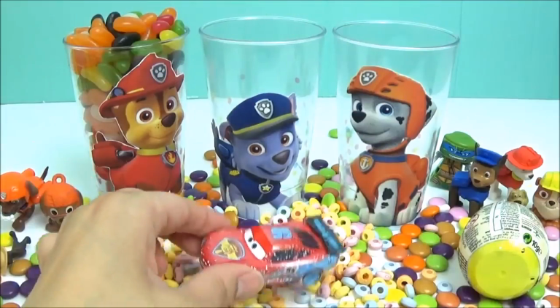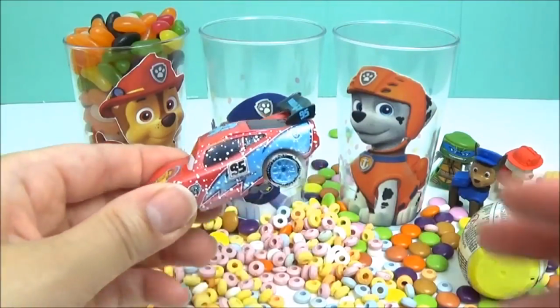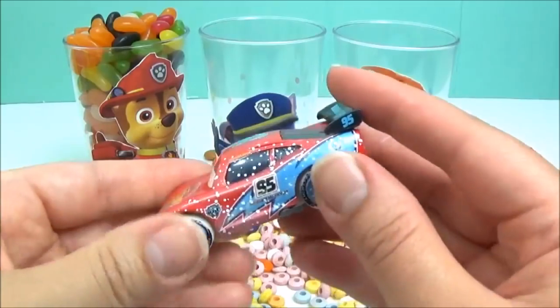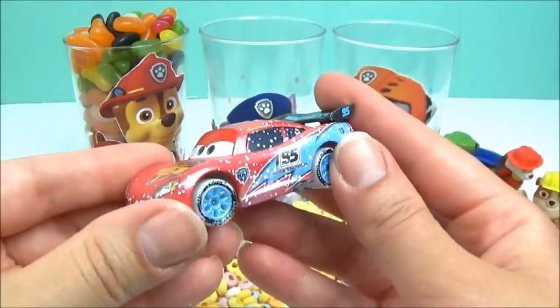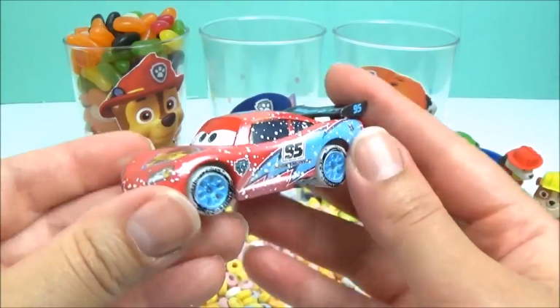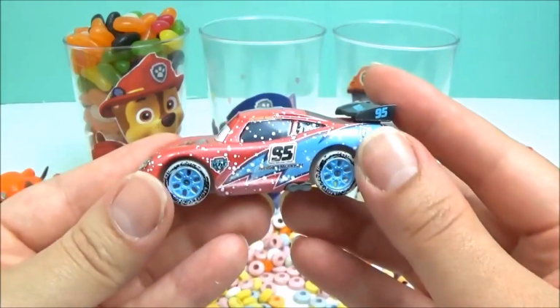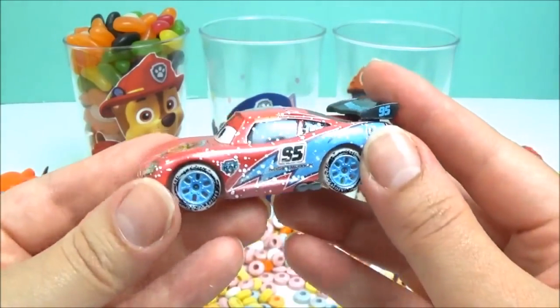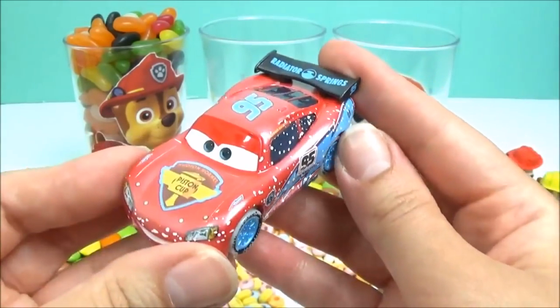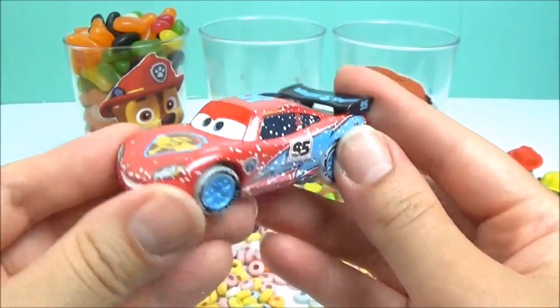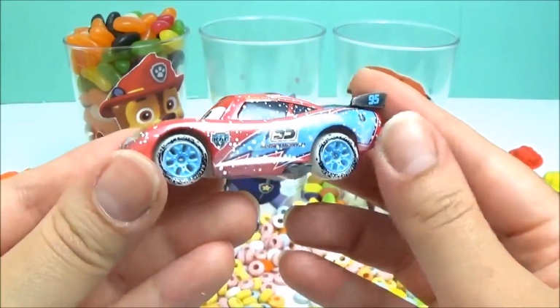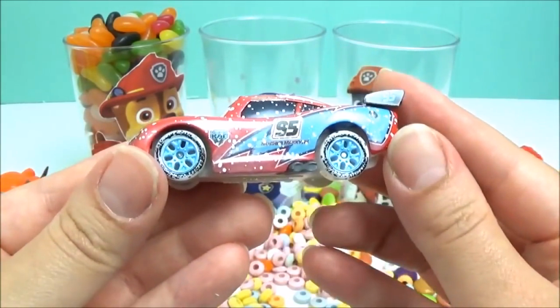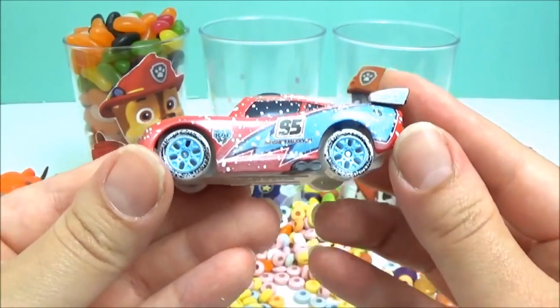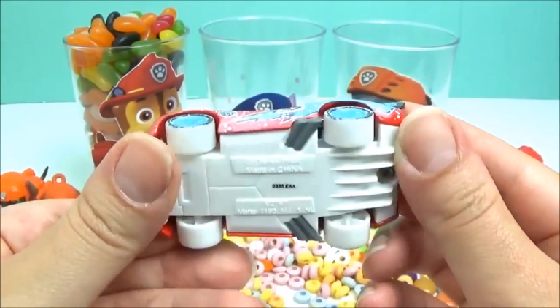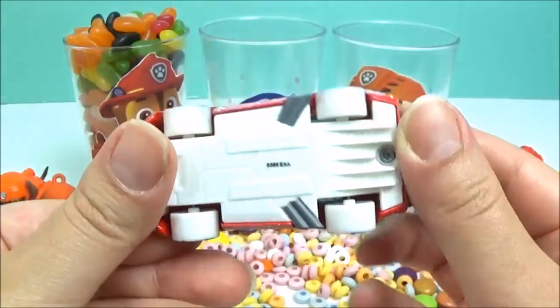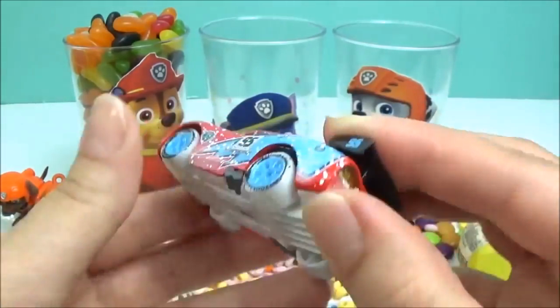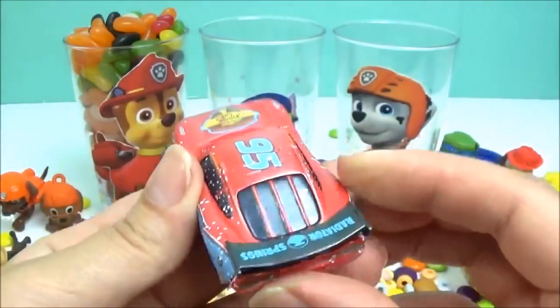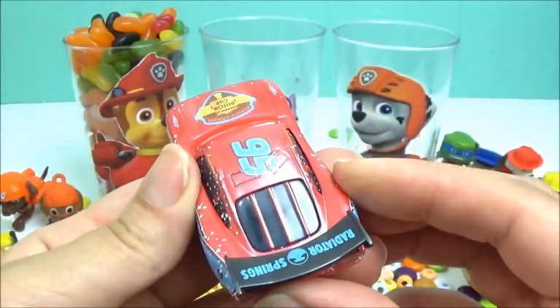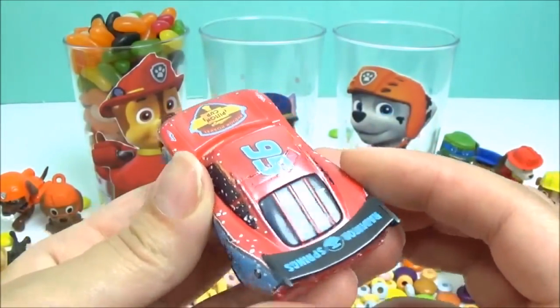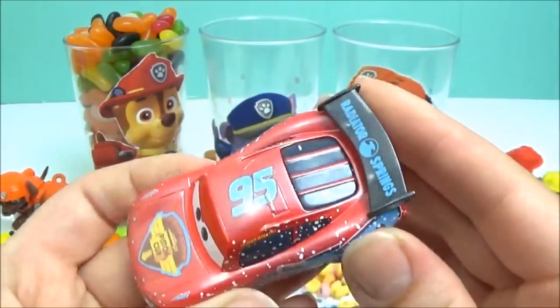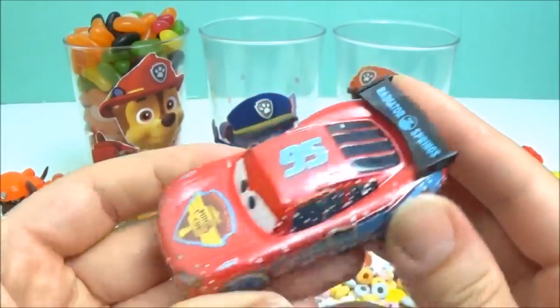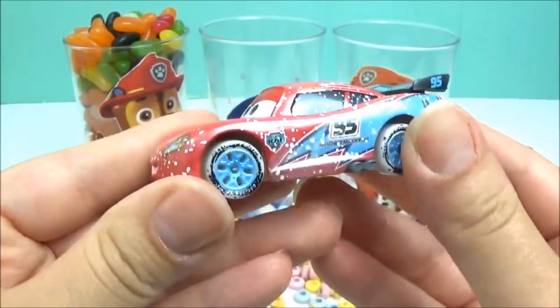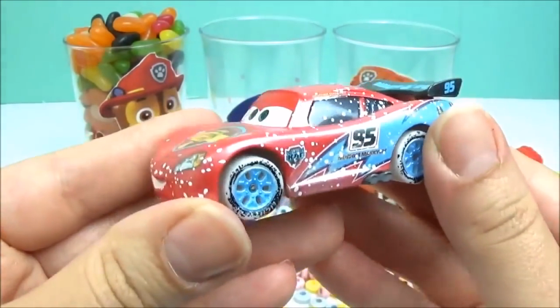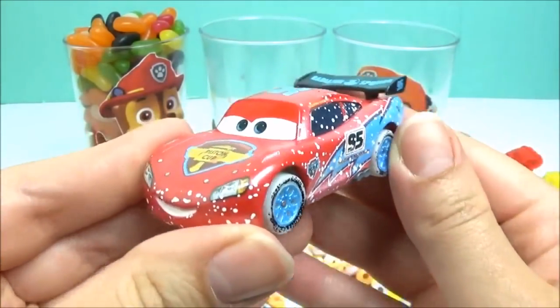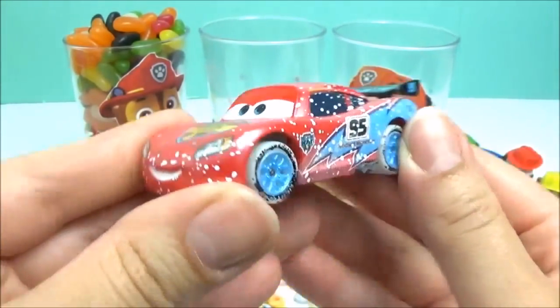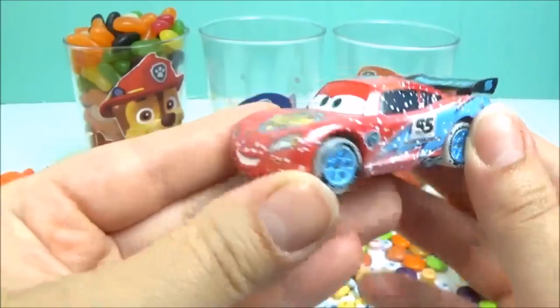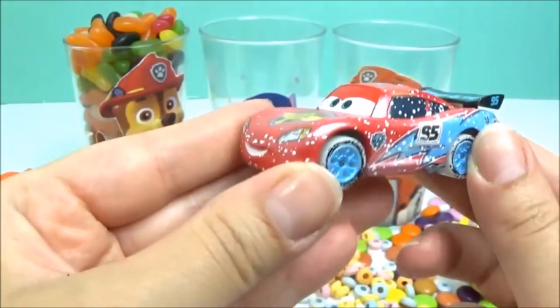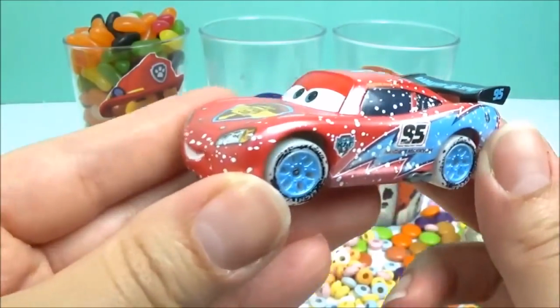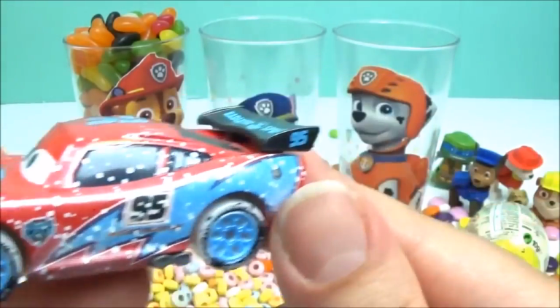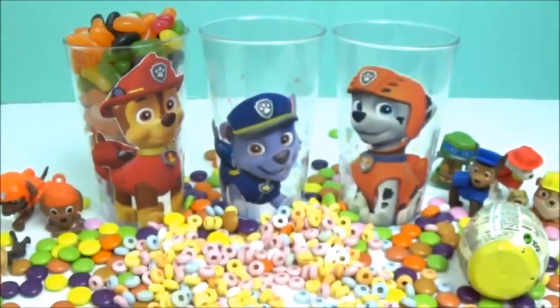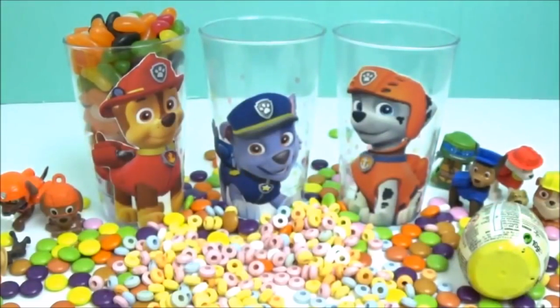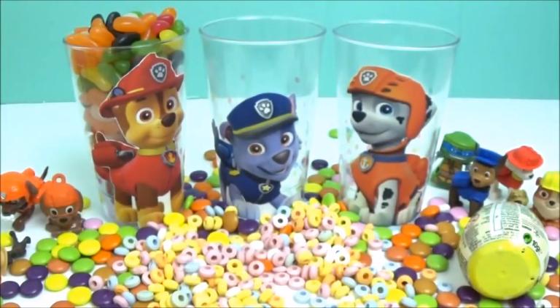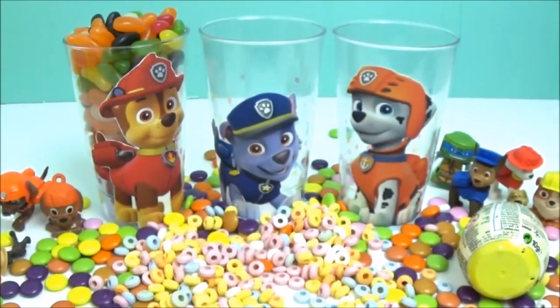We have a Disney Cars figure. Can you guess who this is? That's right, it's Lightning McQueen. And it looks like he's racing through the snow. Whoa, he's so fast.